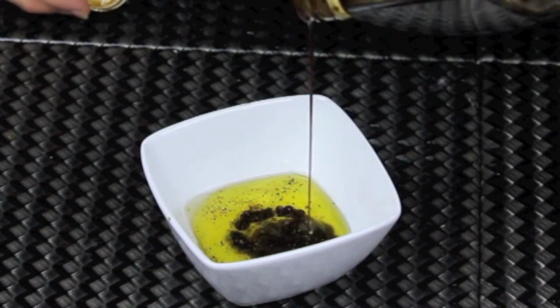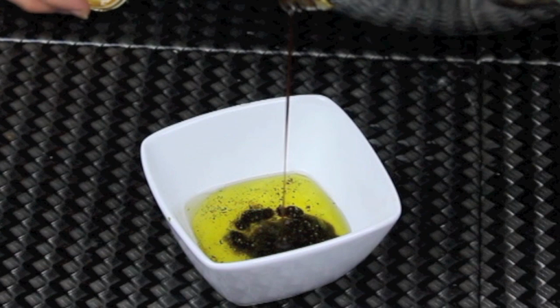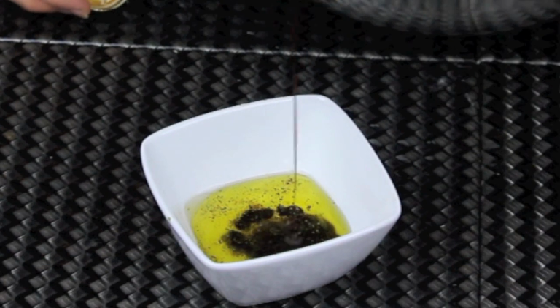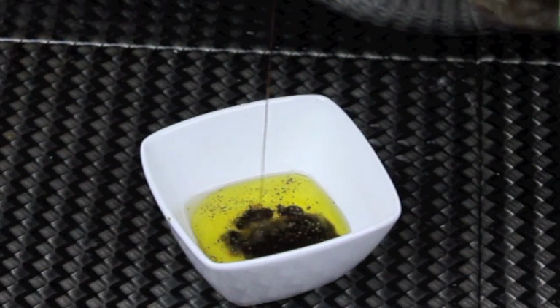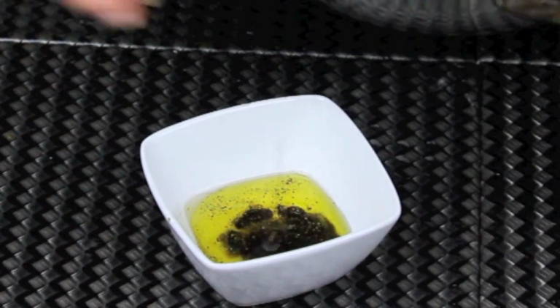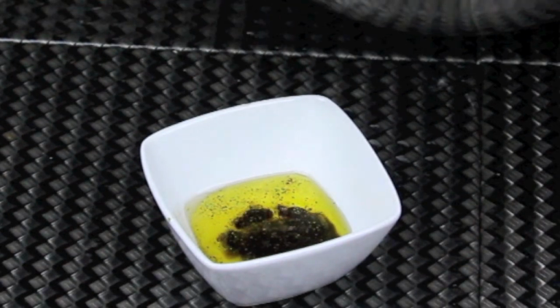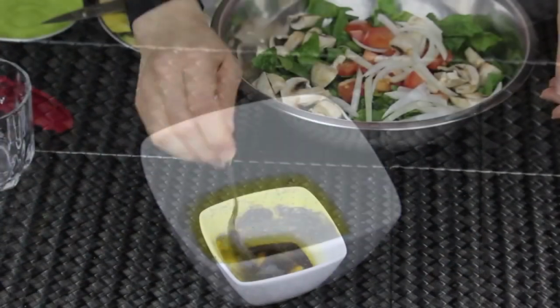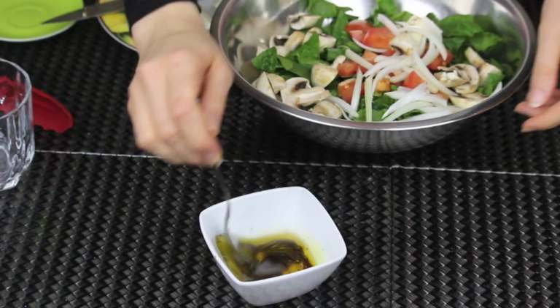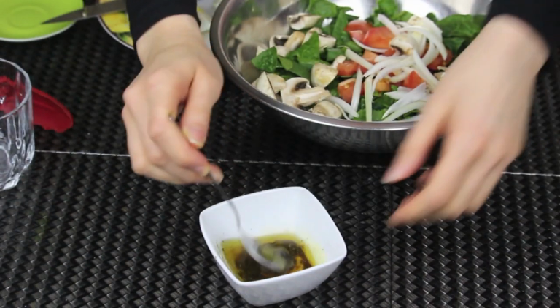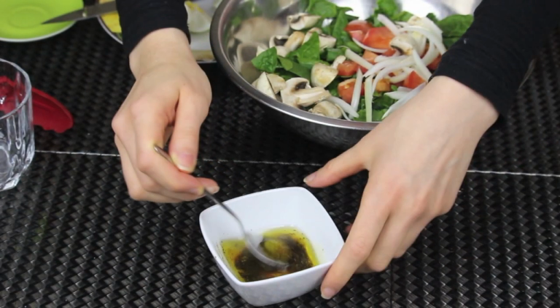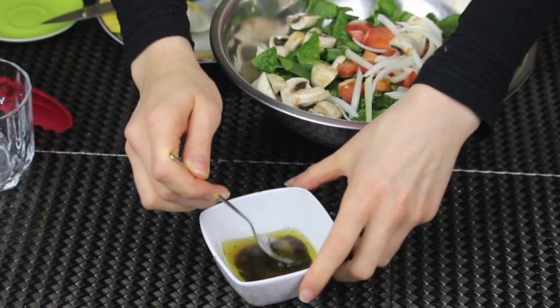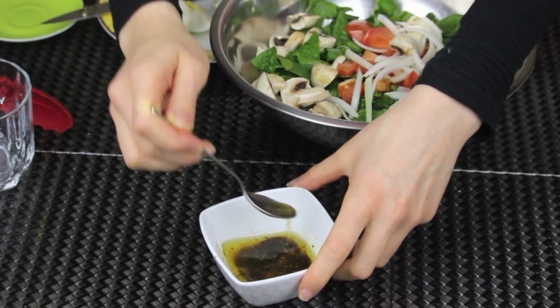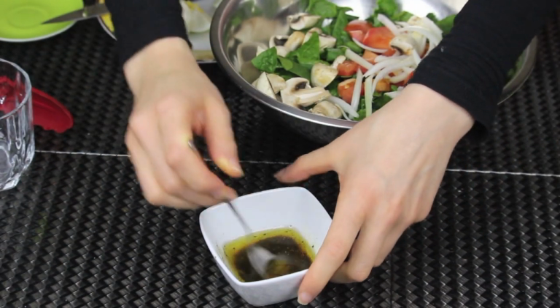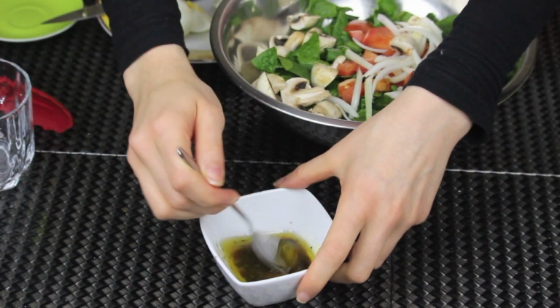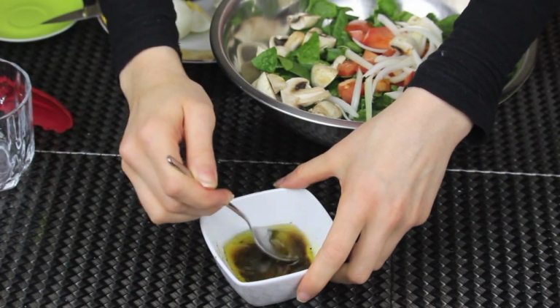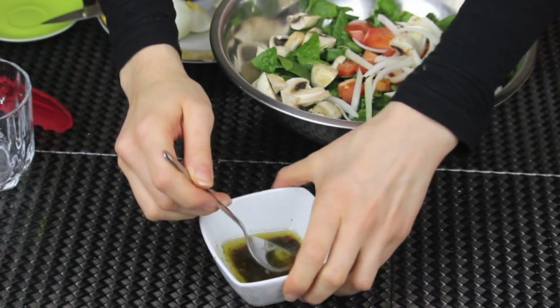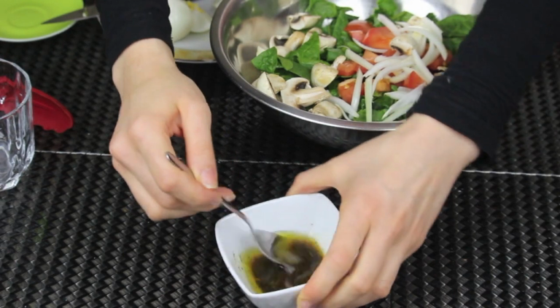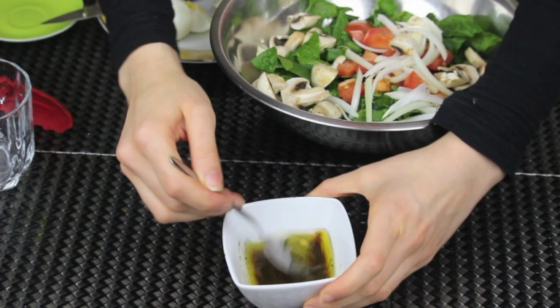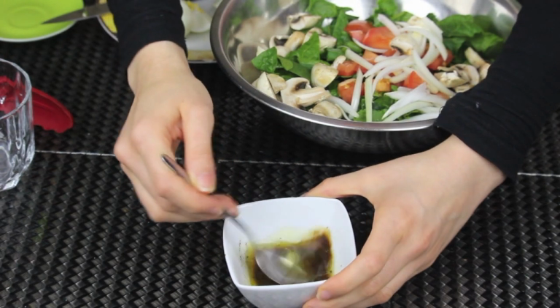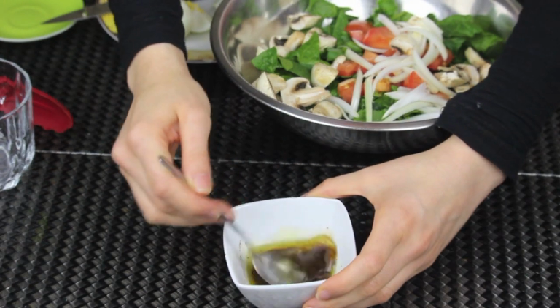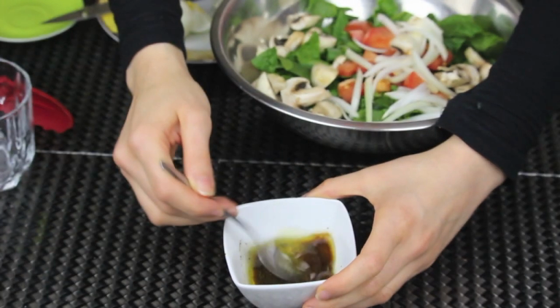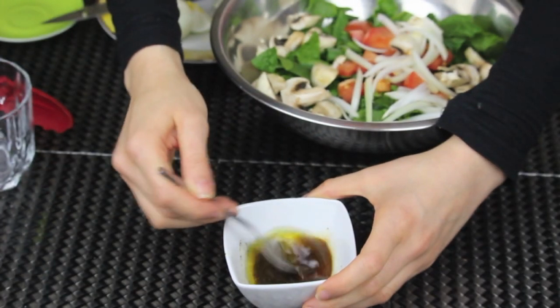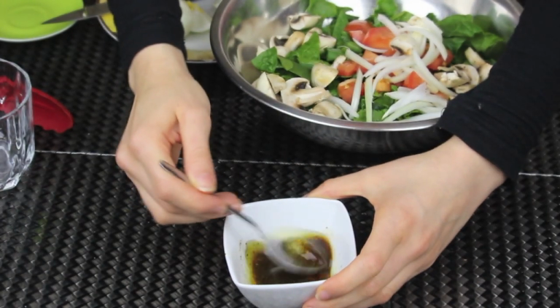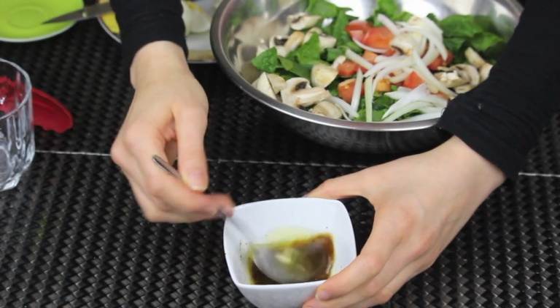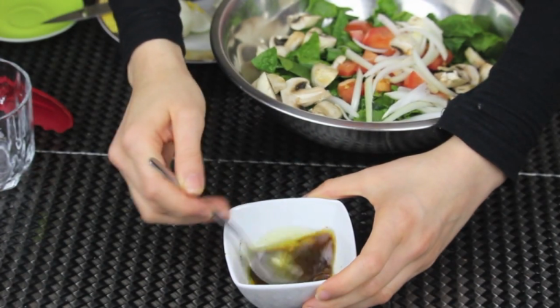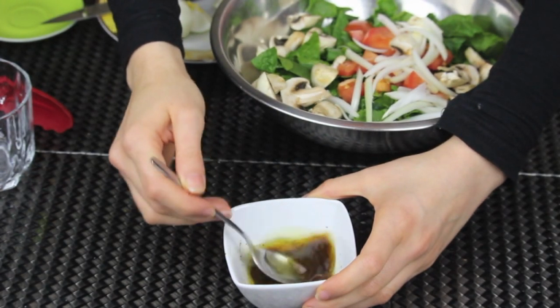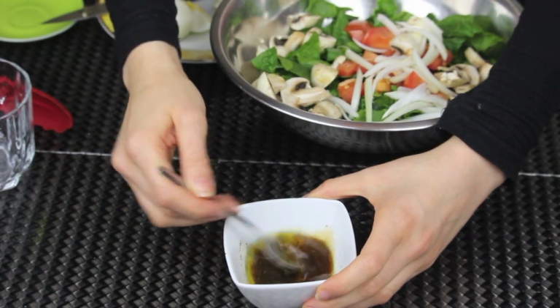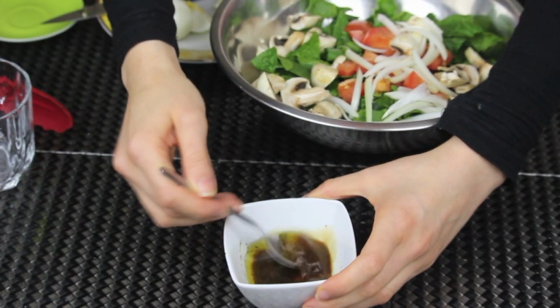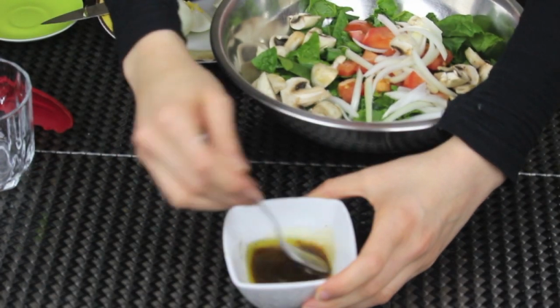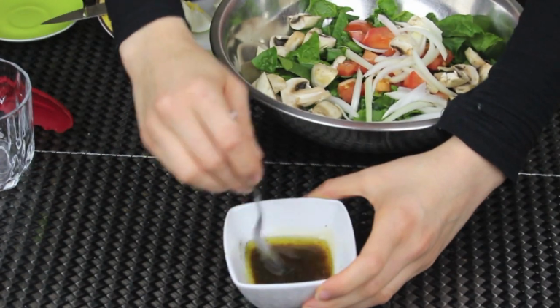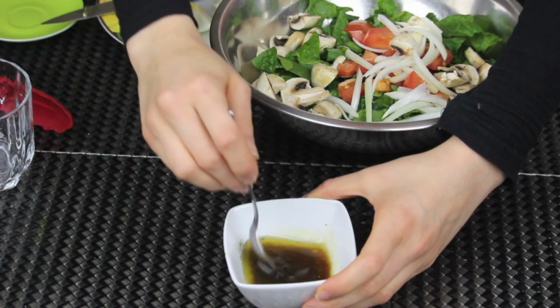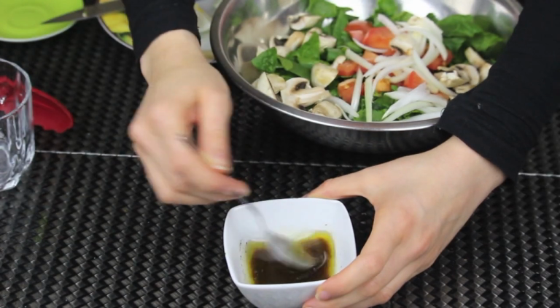Finally, I'm gonna add some pomegranate molasses. Now if you don't have it at home, you can add some balsamic vinegar instead. You can also add some minced garlic to the dressing if you like — that's optional. I didn't add any.